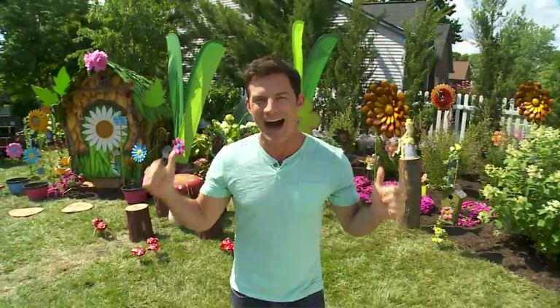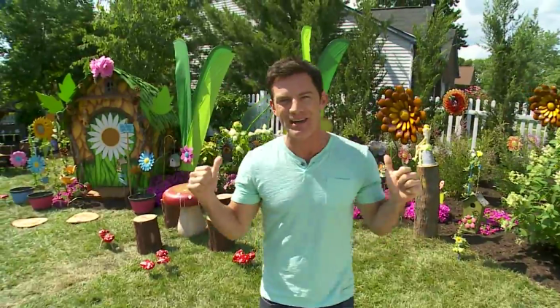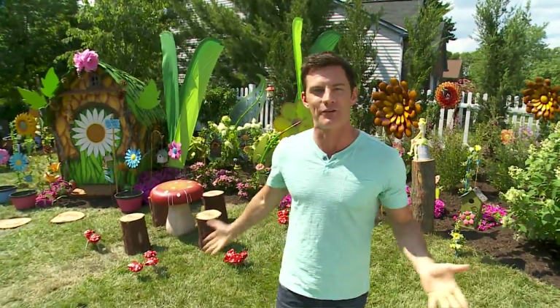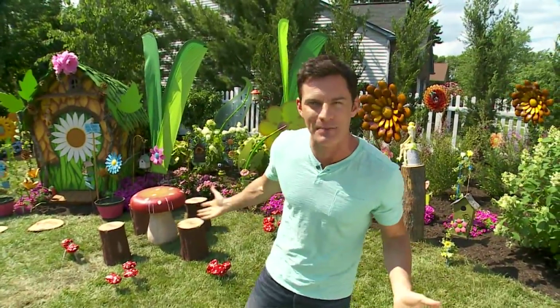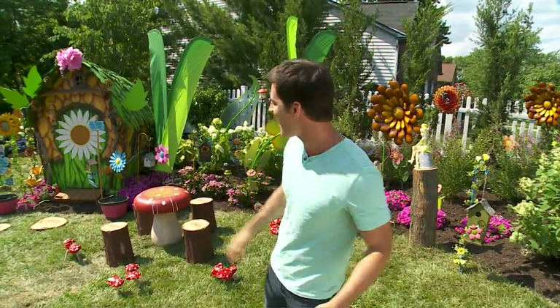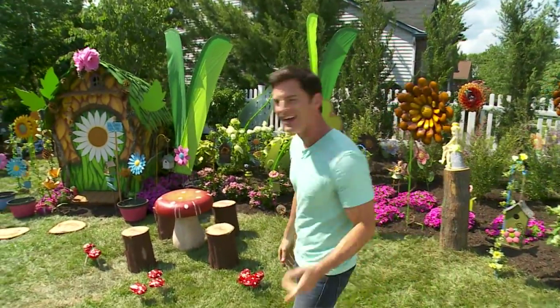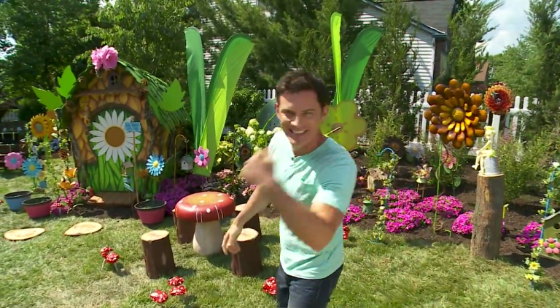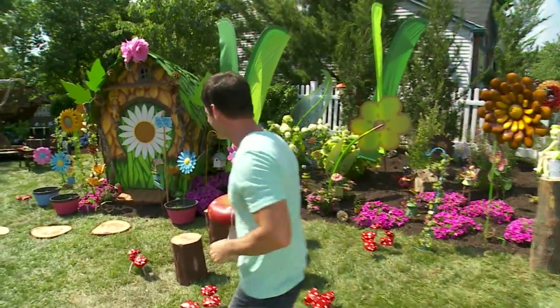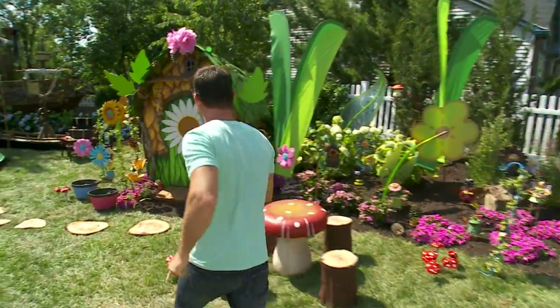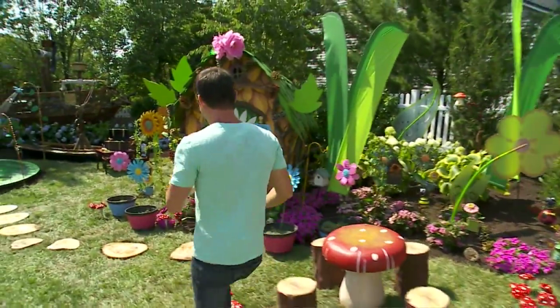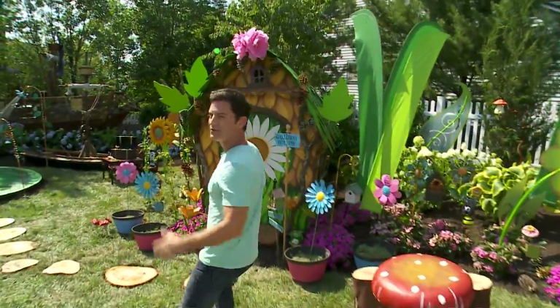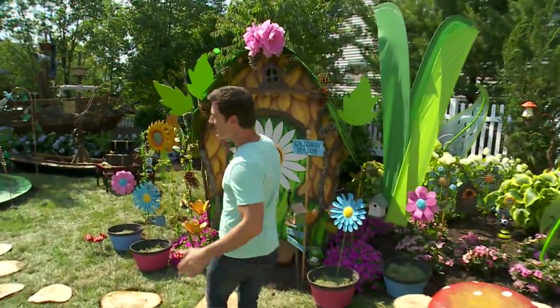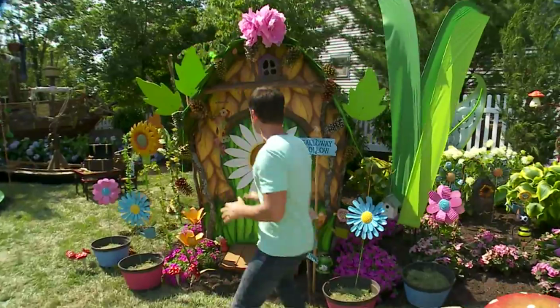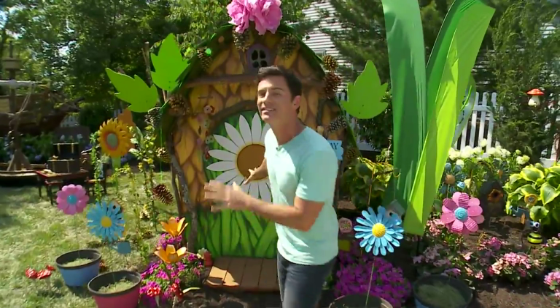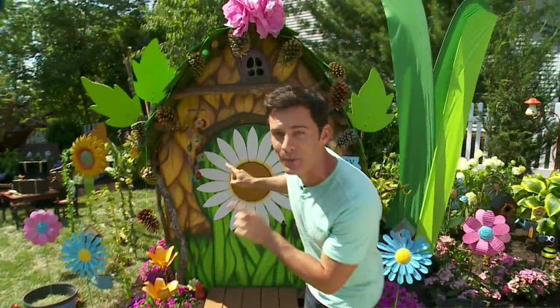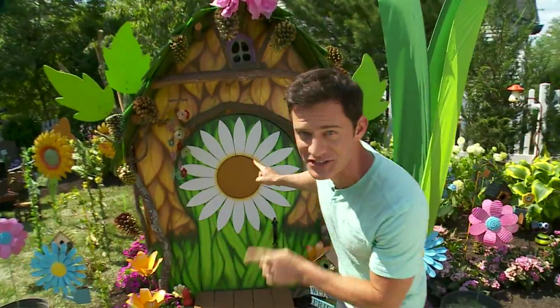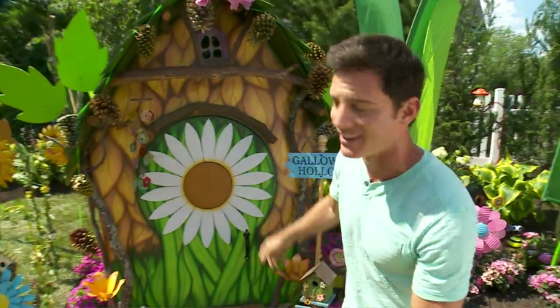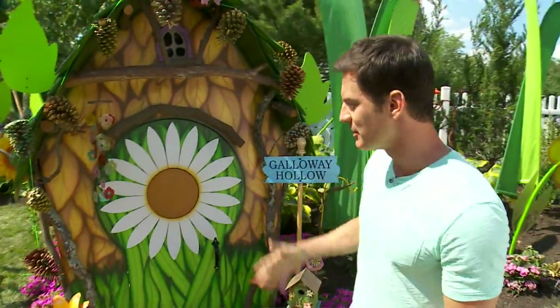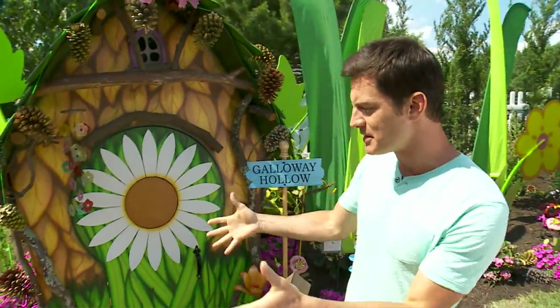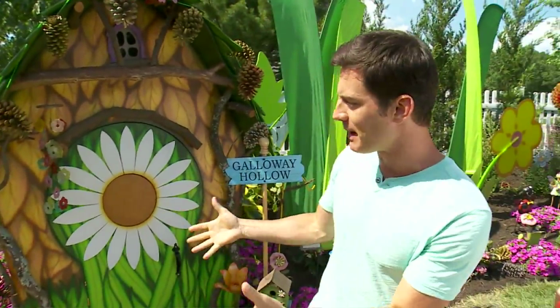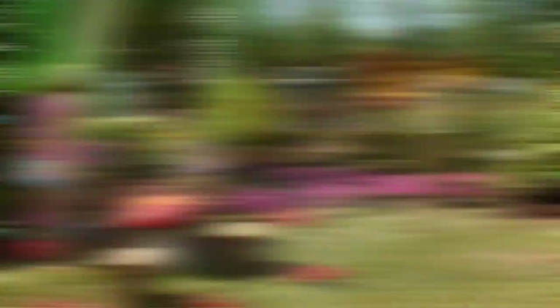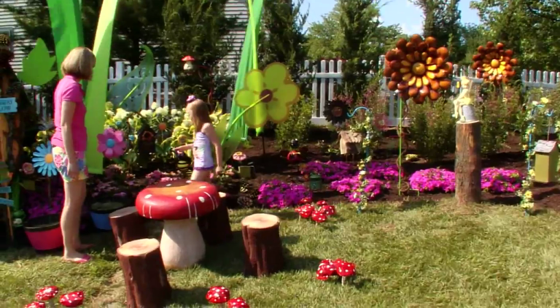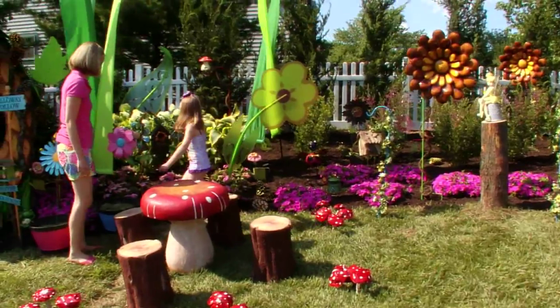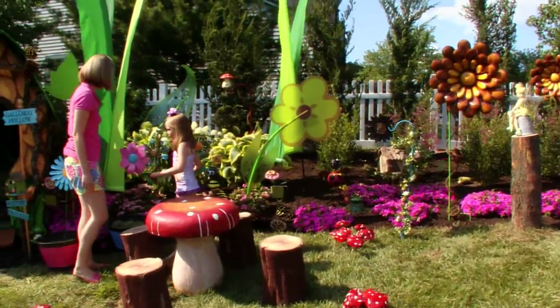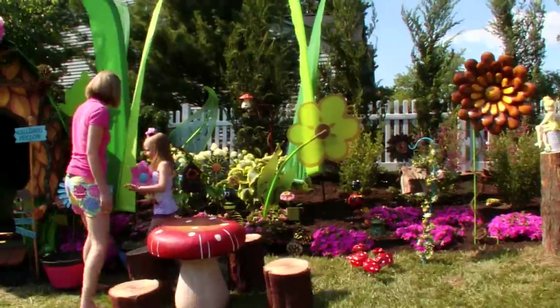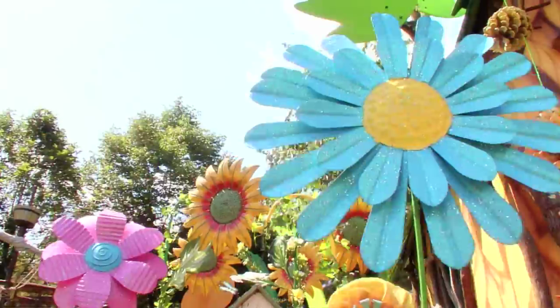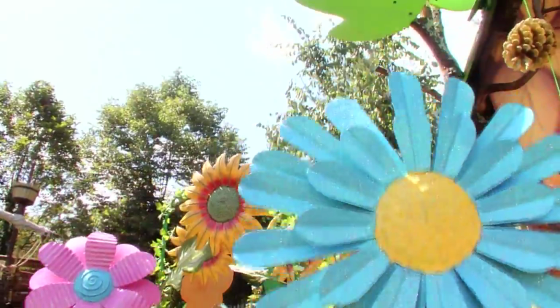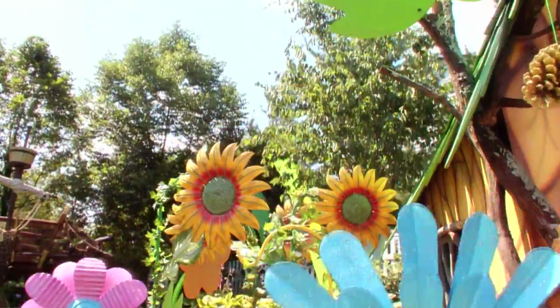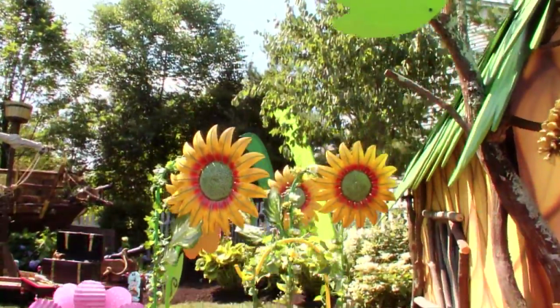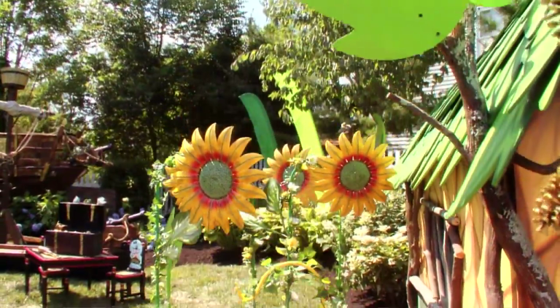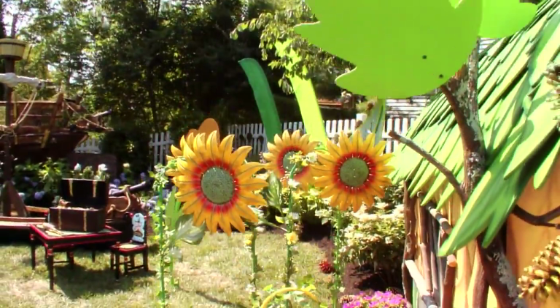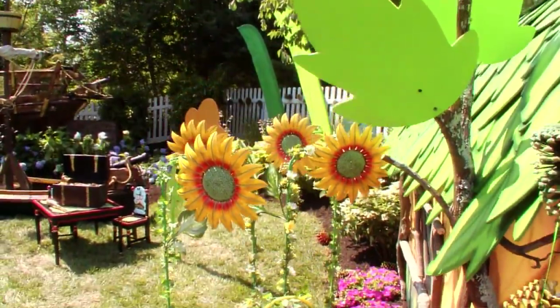Behind me, their very own Pixie Hollow. And check this out — got their own fairy house. Wait till you see what's inside here. But just from this perspective, look at the incredible attention to detail. Custom flowers and all sorts of things. So beautiful.